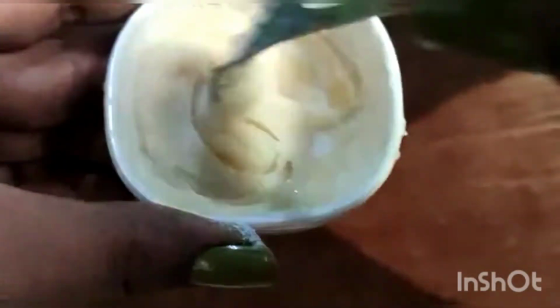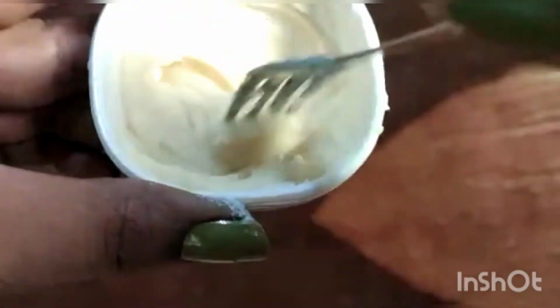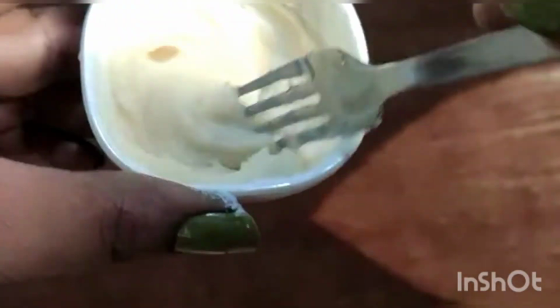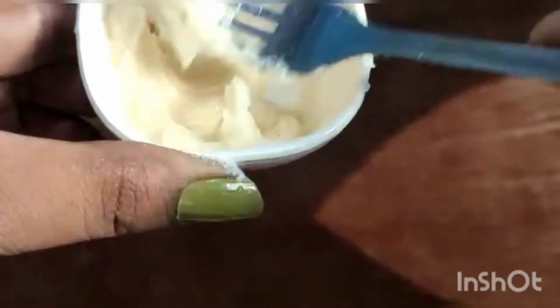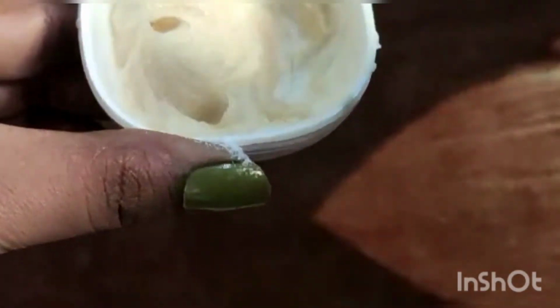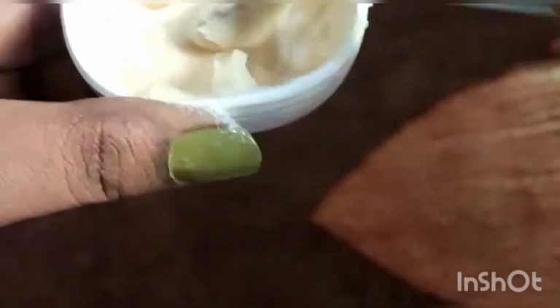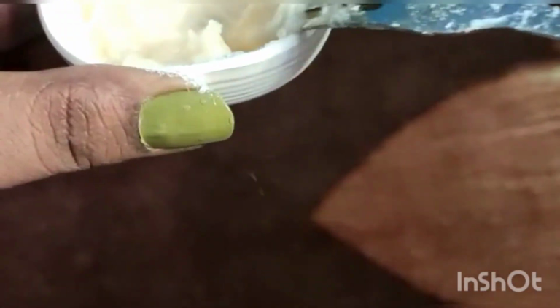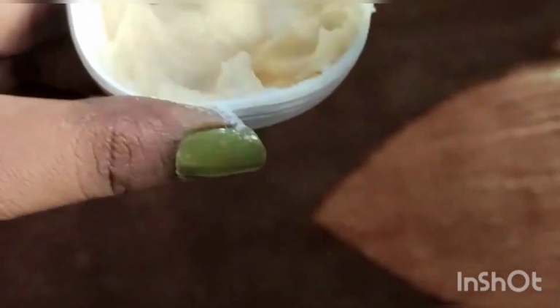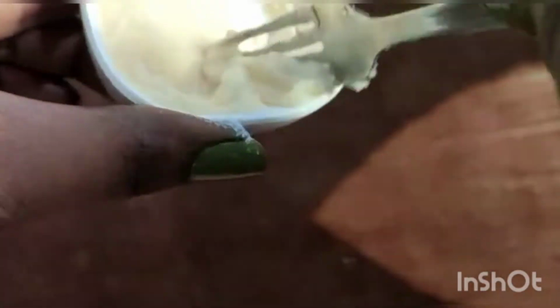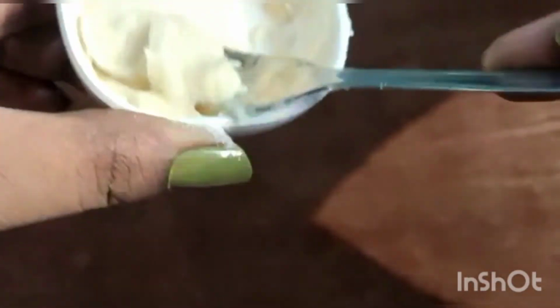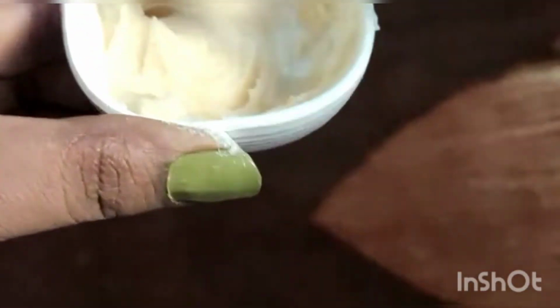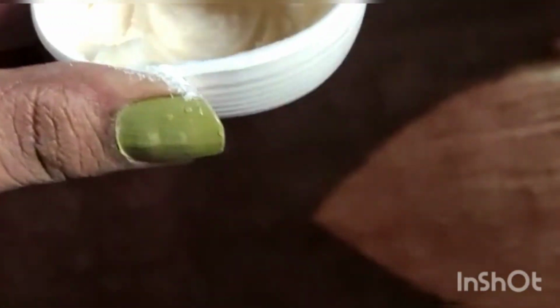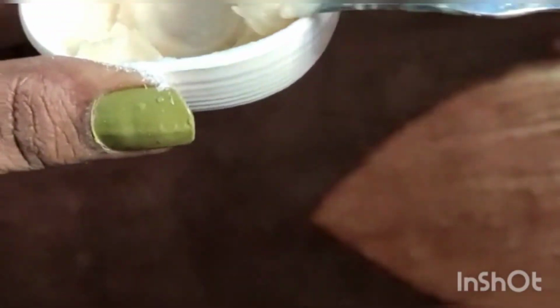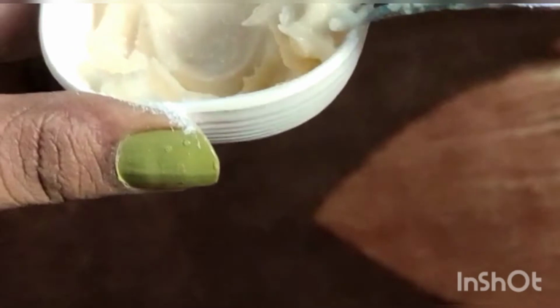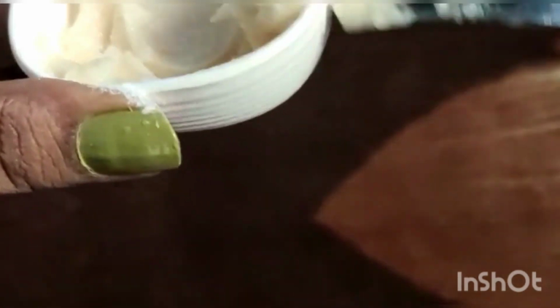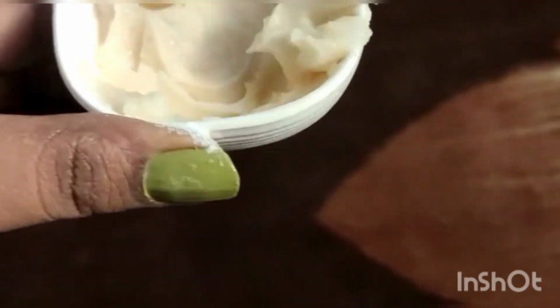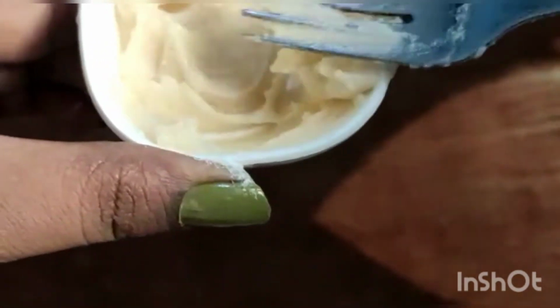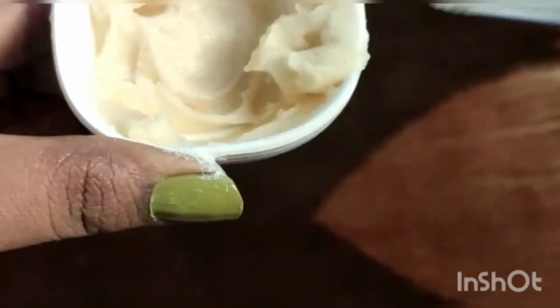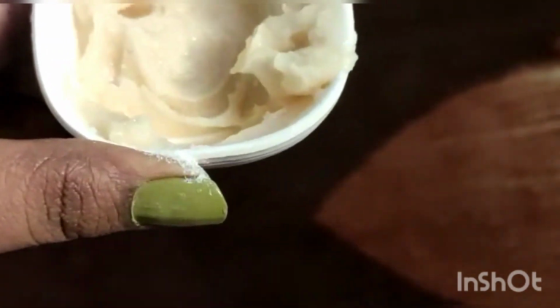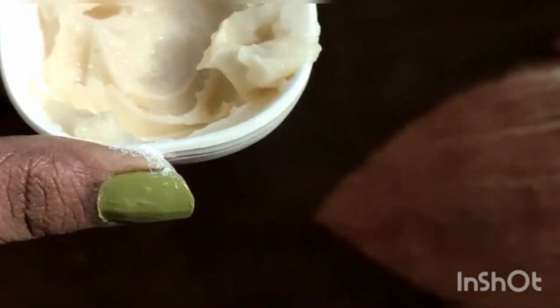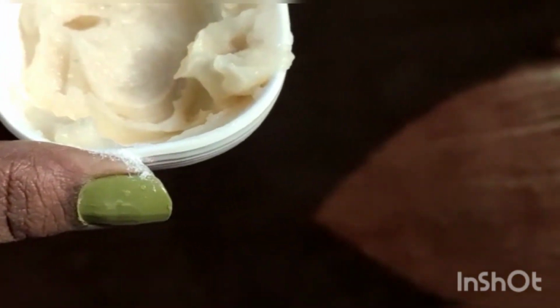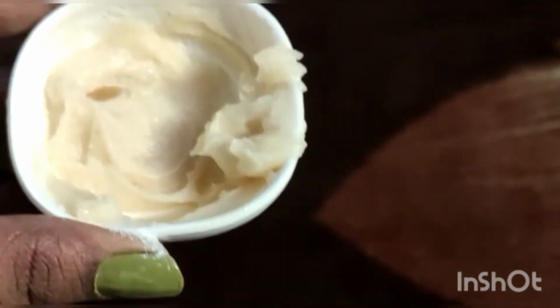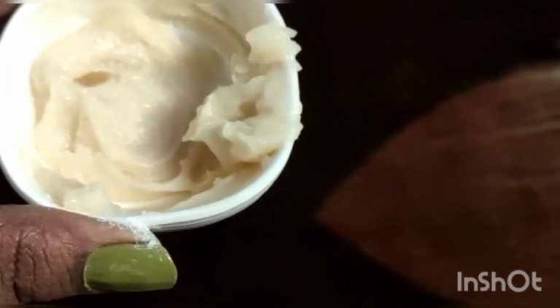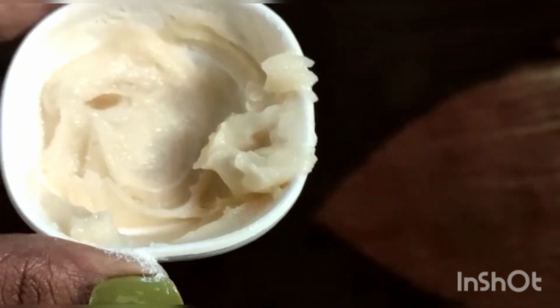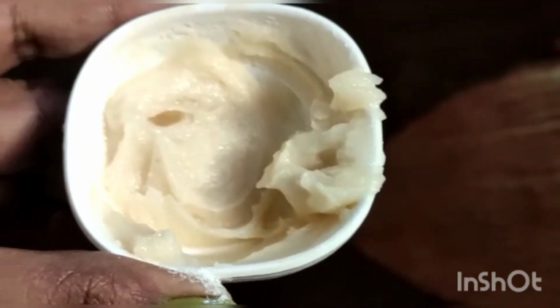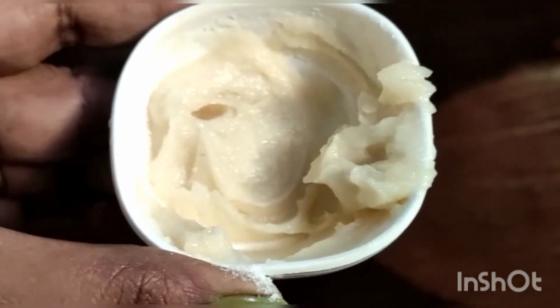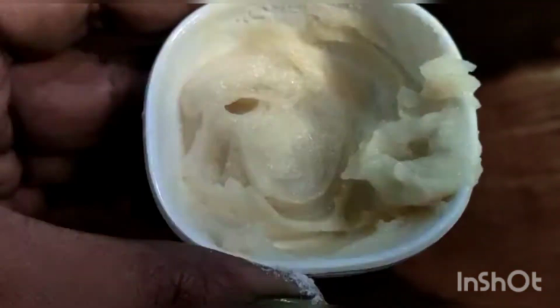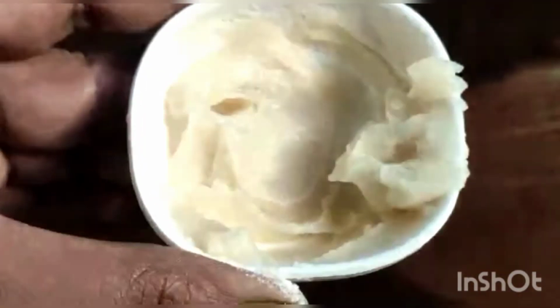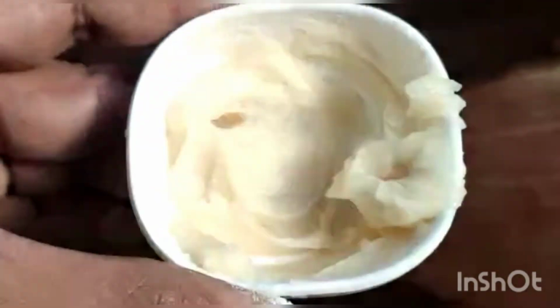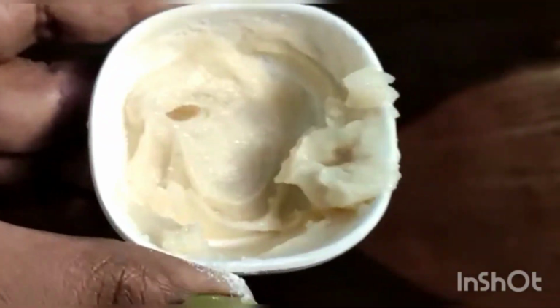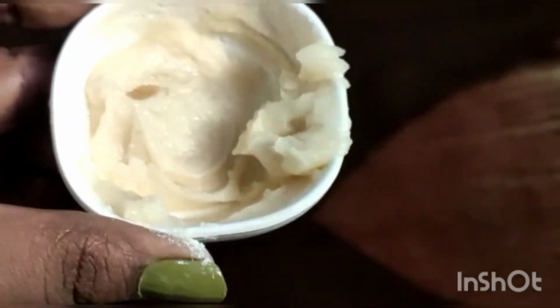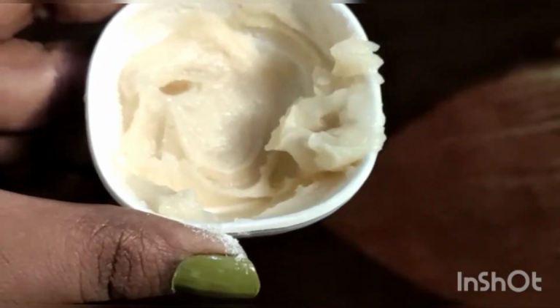If you use honey, your skin will be moisturized. Rice flour will remove dead skin cells from your face.